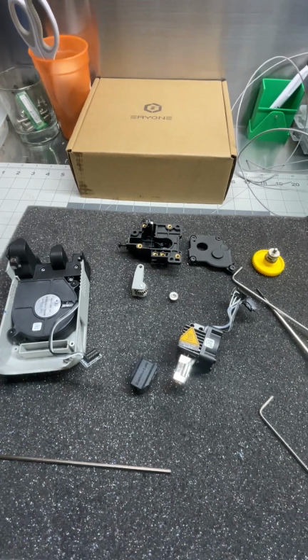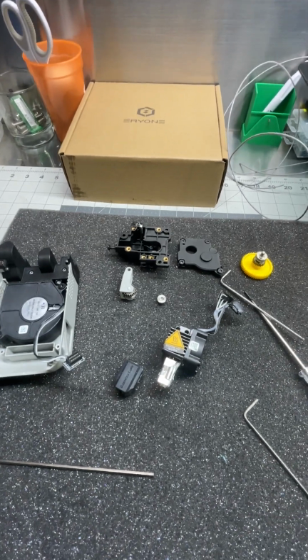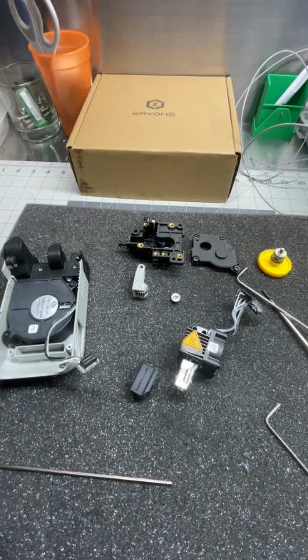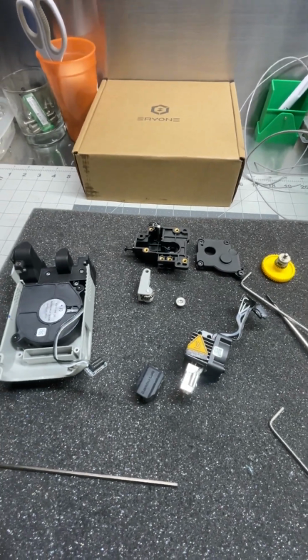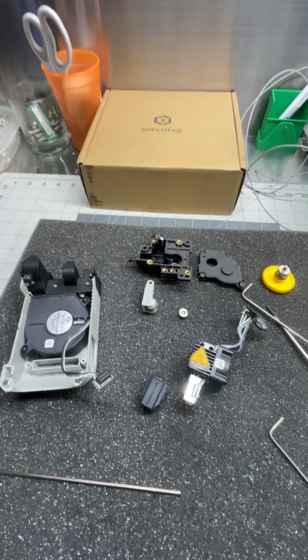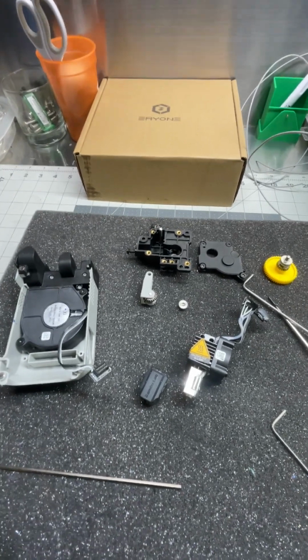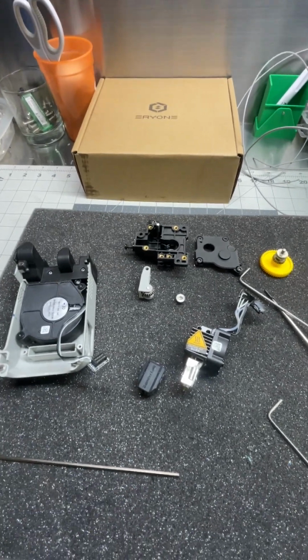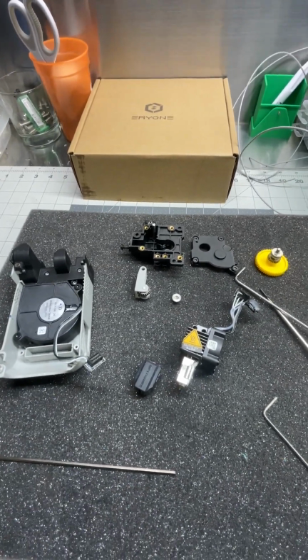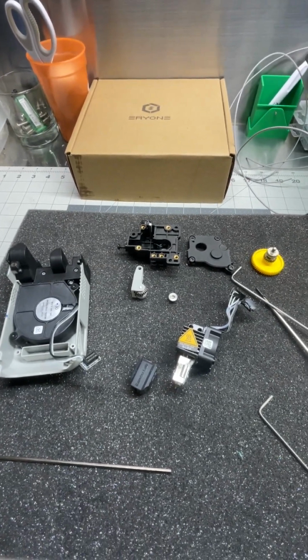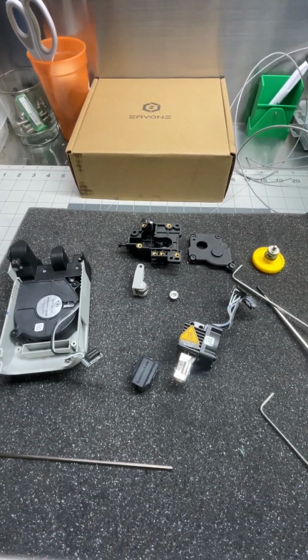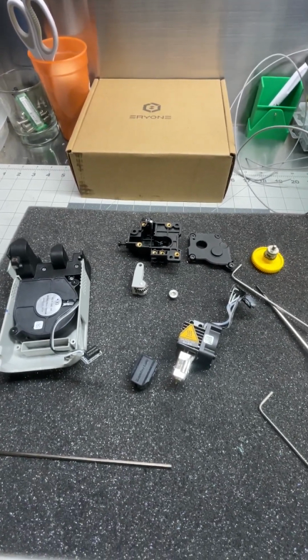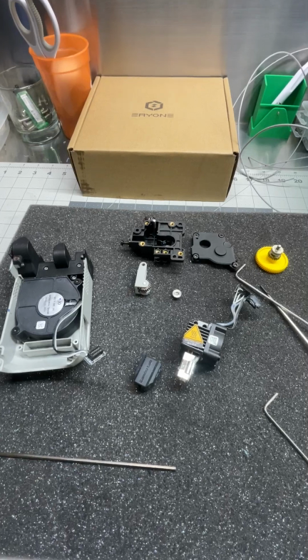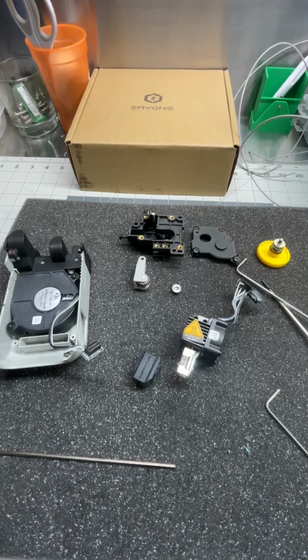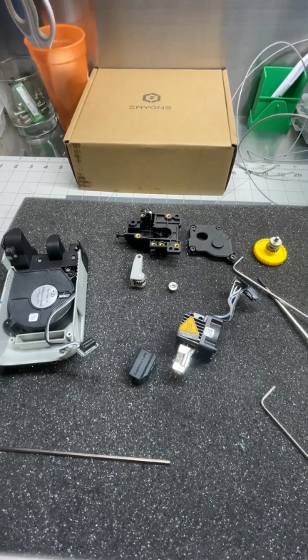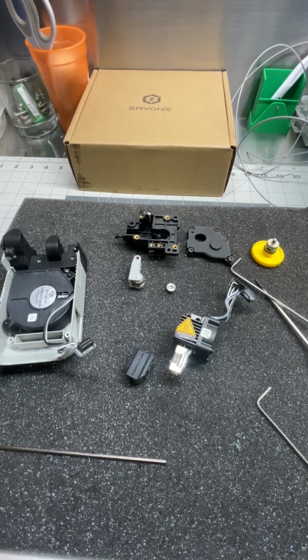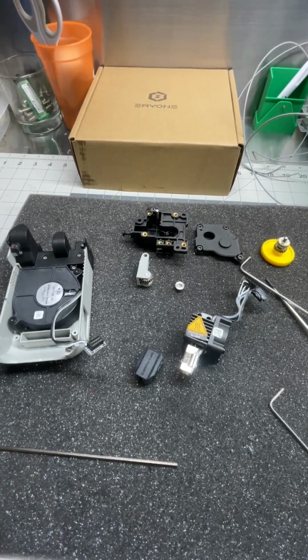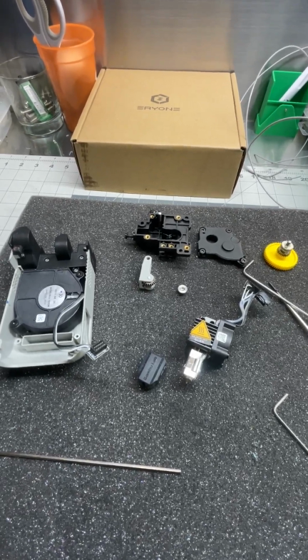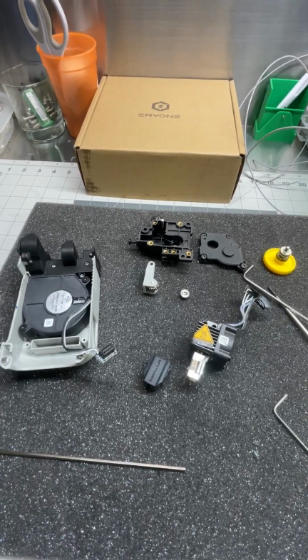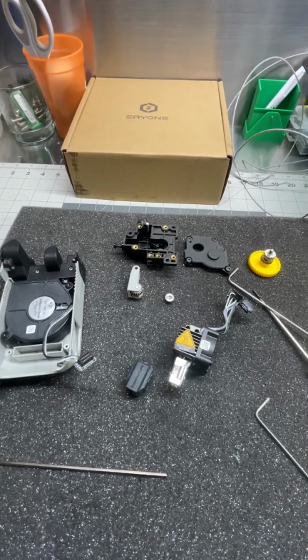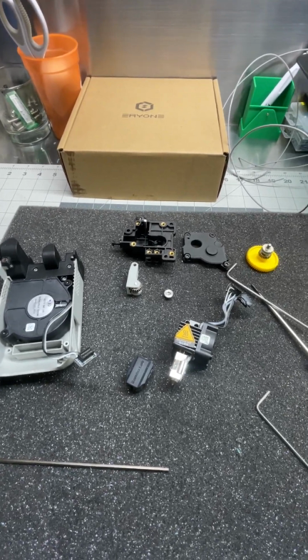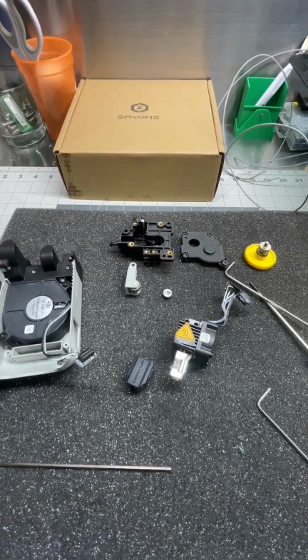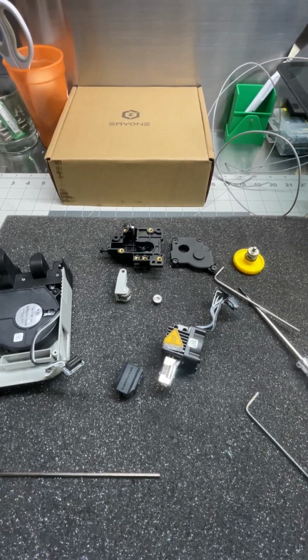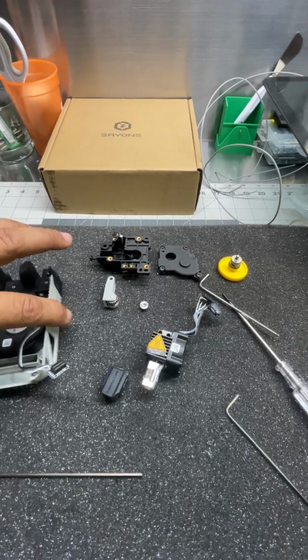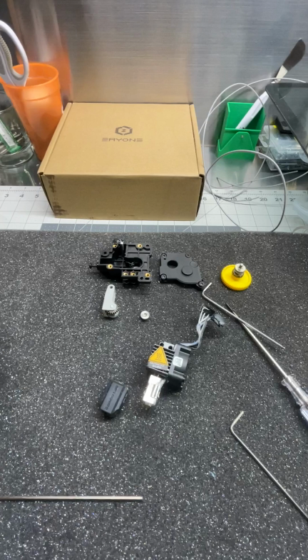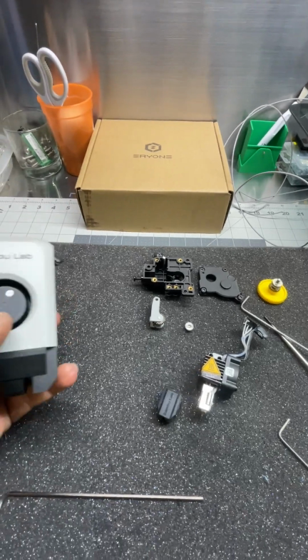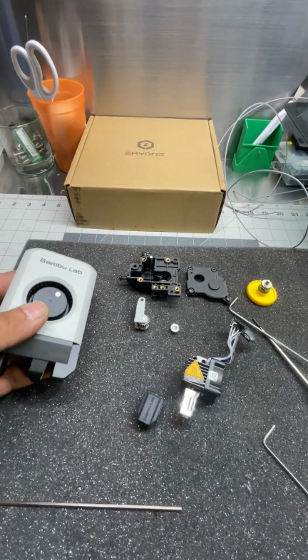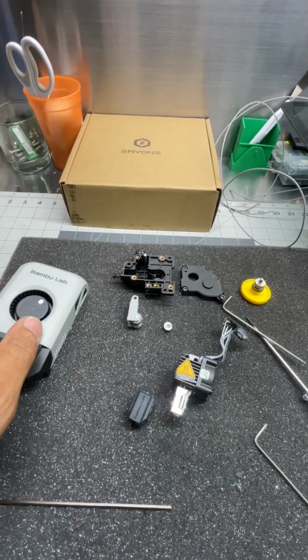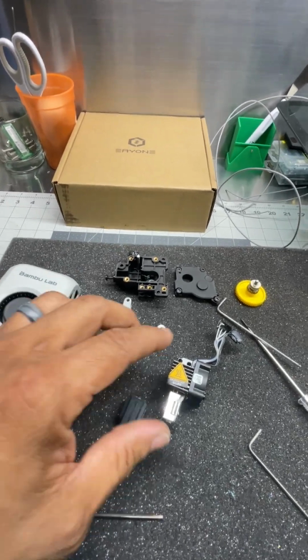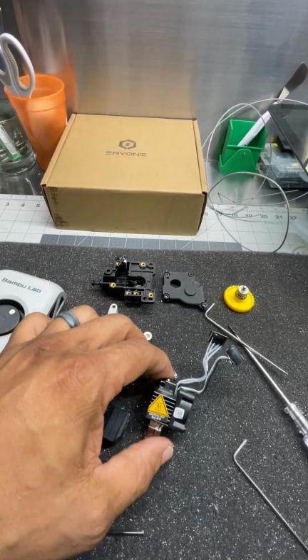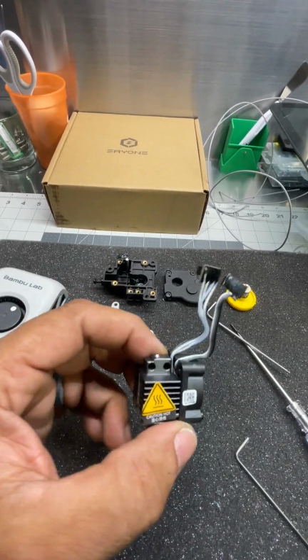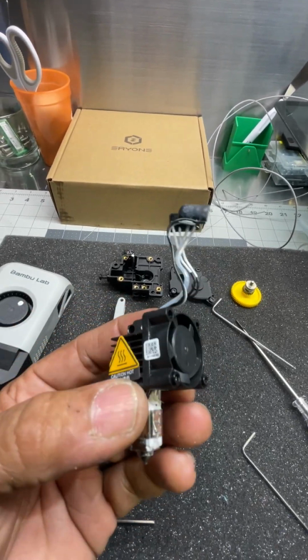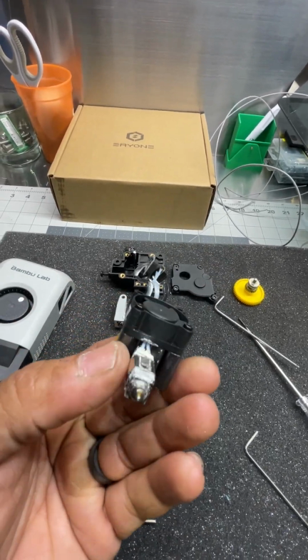Hey everyone, I'm going to continue today with what I guess is going to be a series now, because there are many issues that come across what we call the extruder and the hot end.